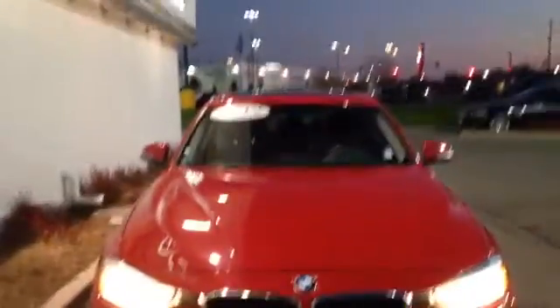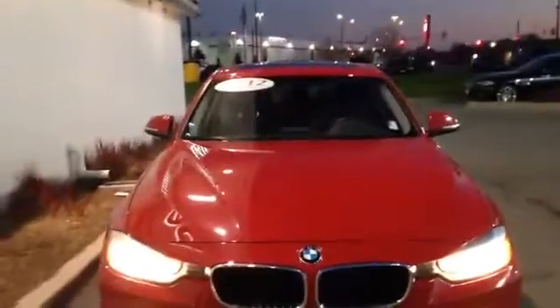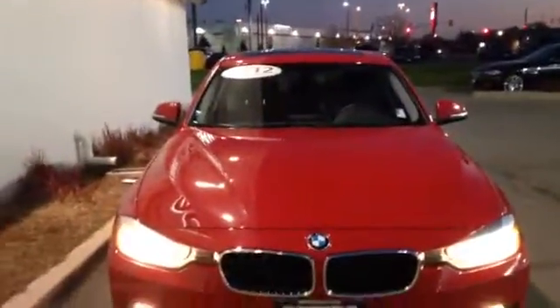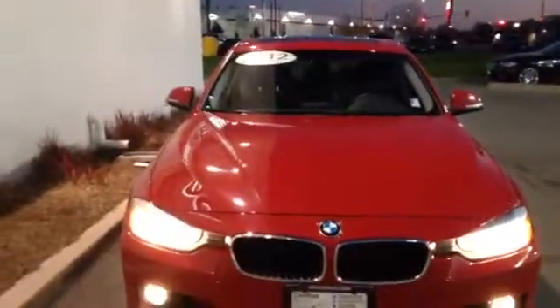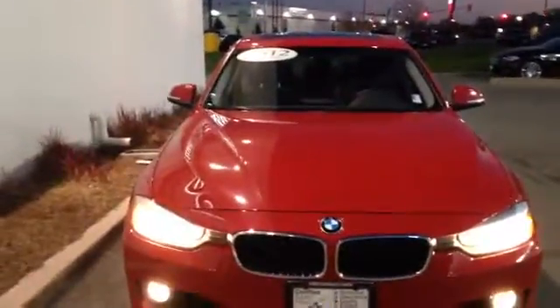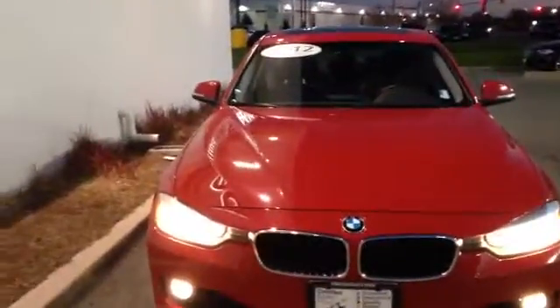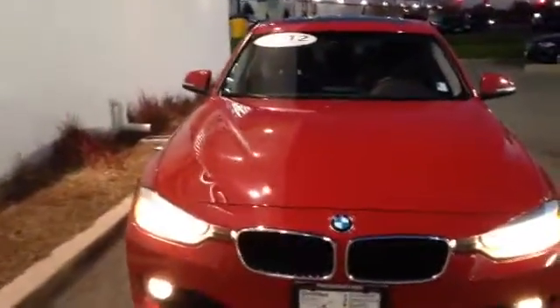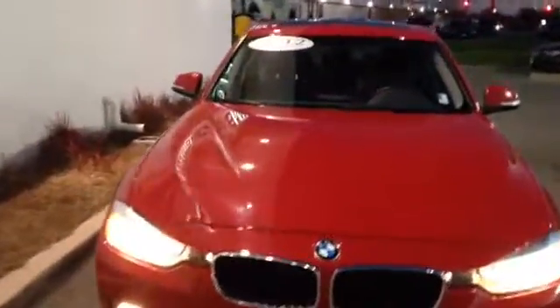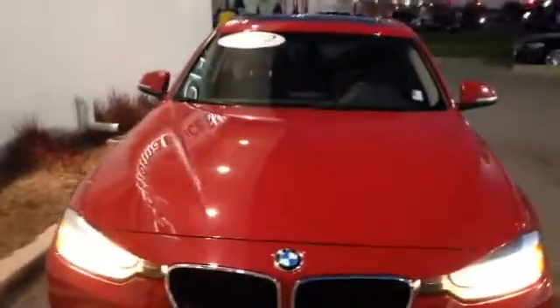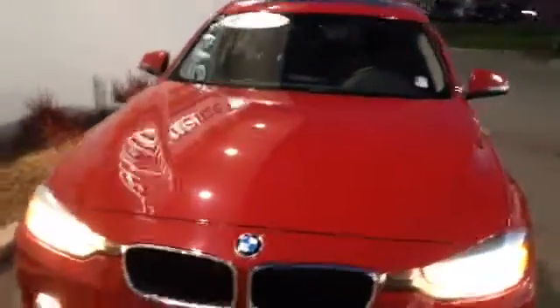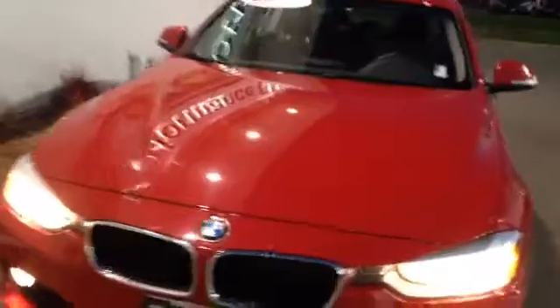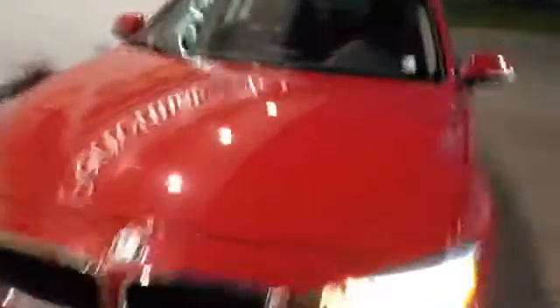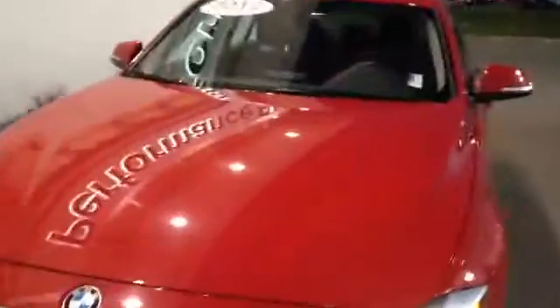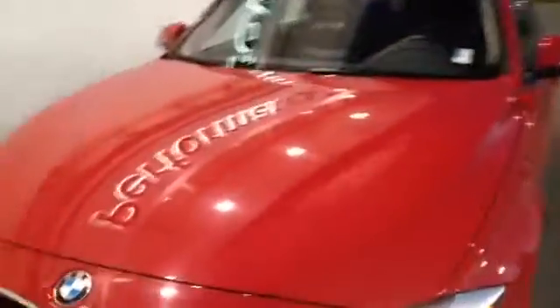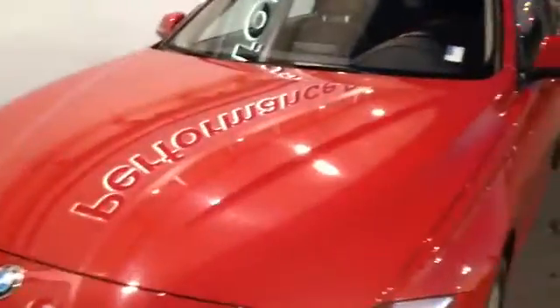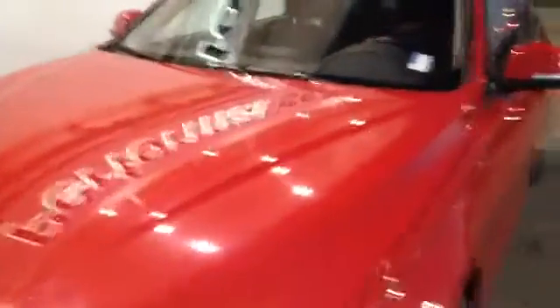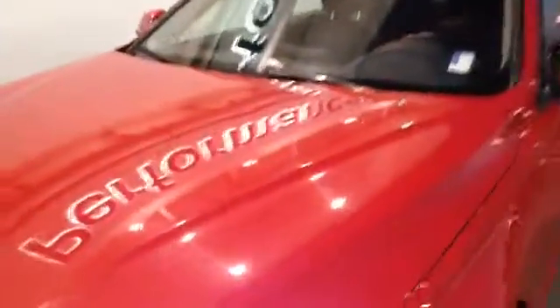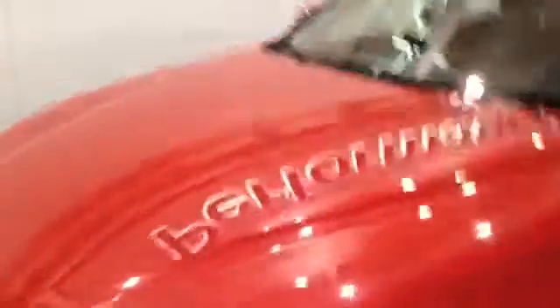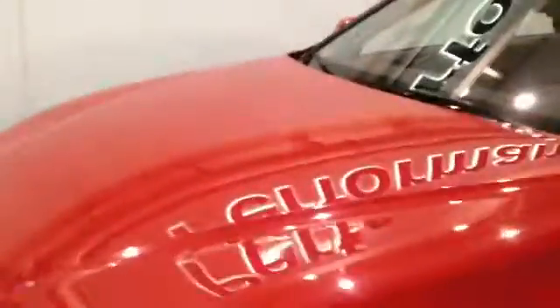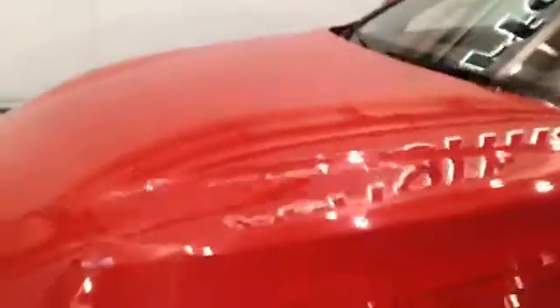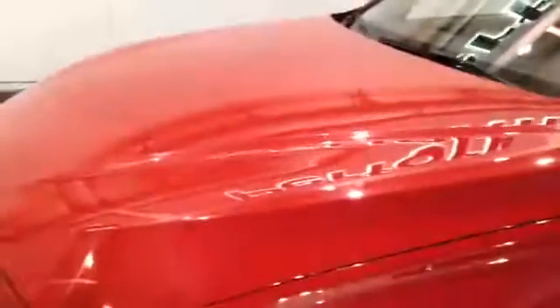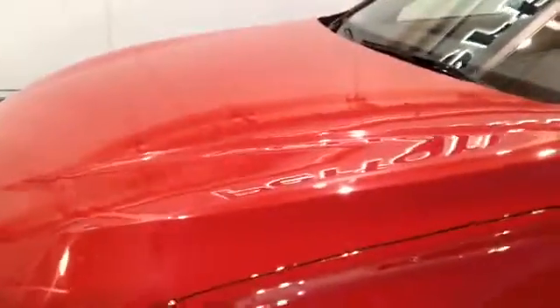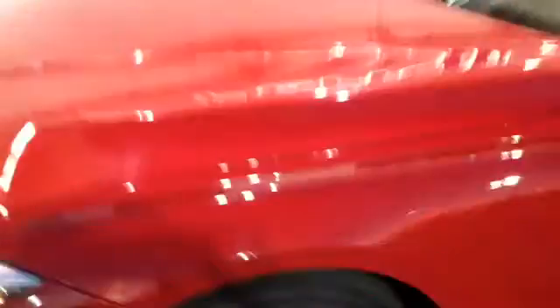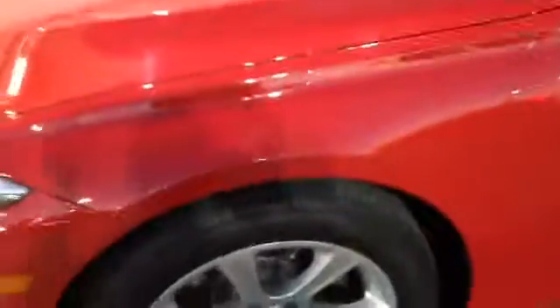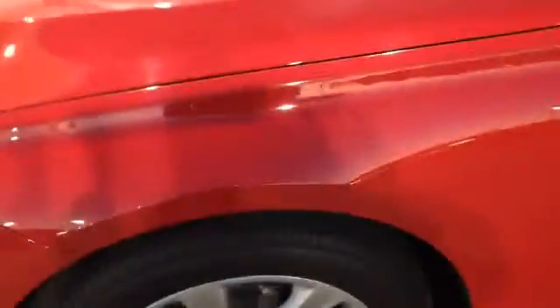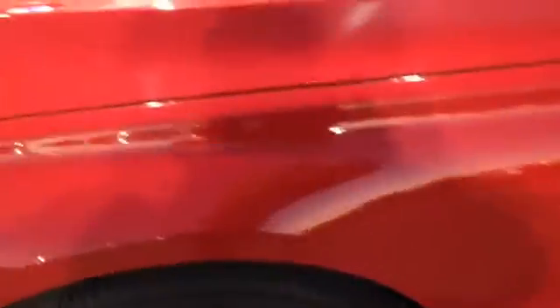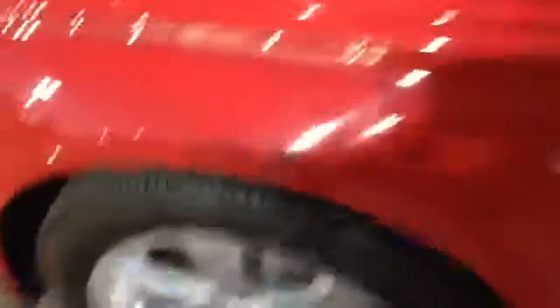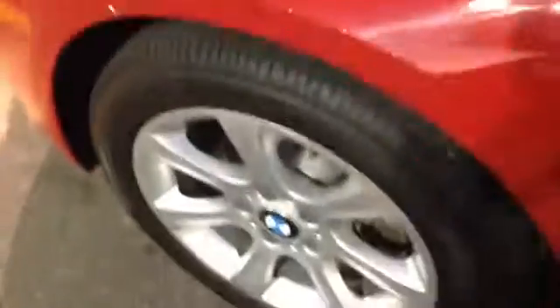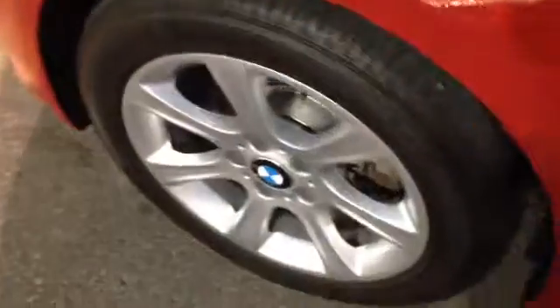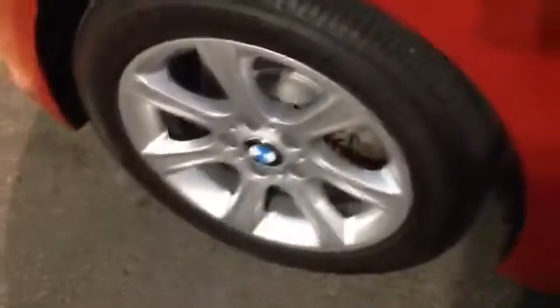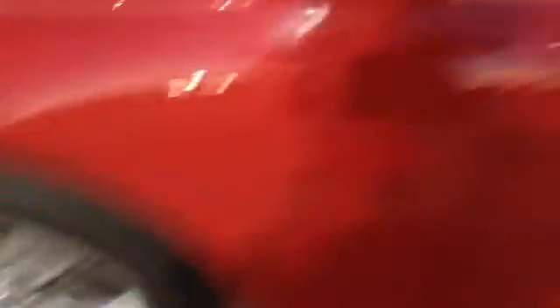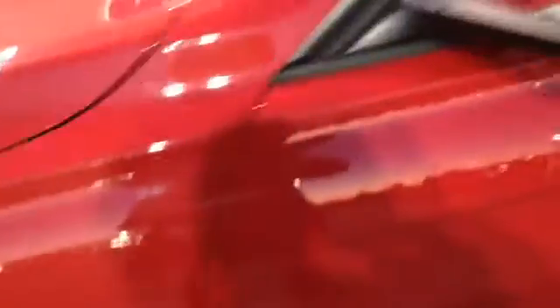Hi Scott, Joanne from Performance. Let's take a look at the 2012. This particular unit is a 320i sedan. It is a 6-speed manual transmission.